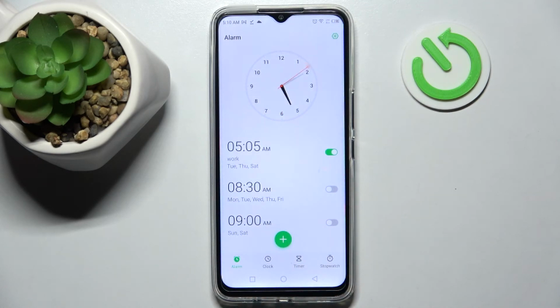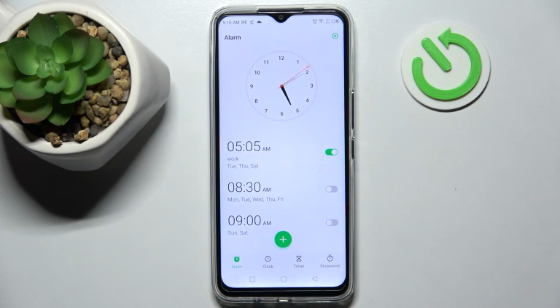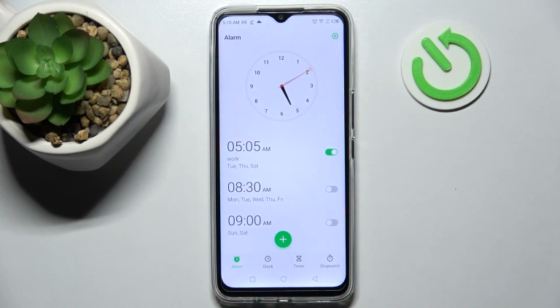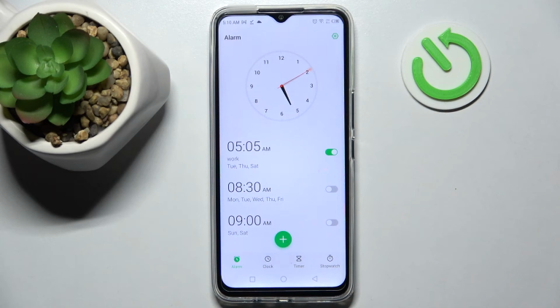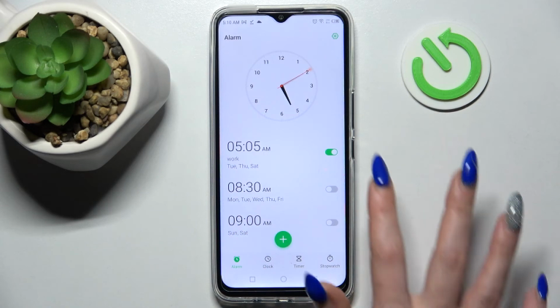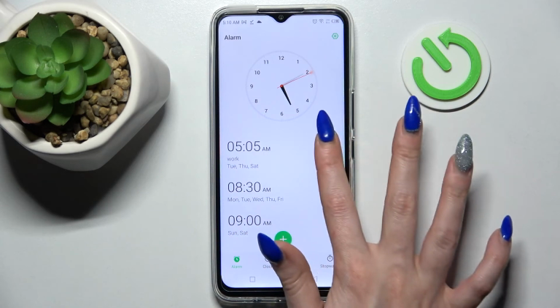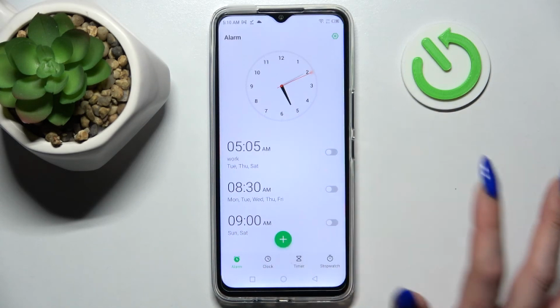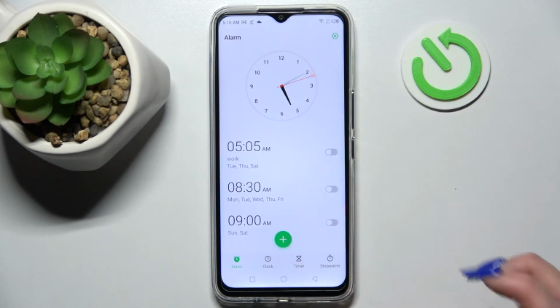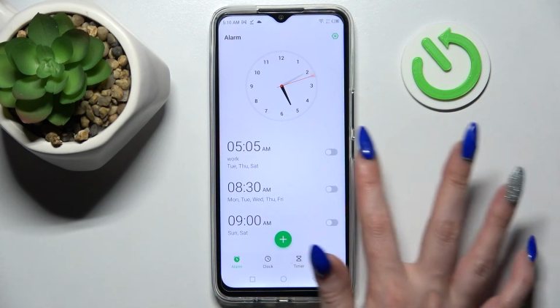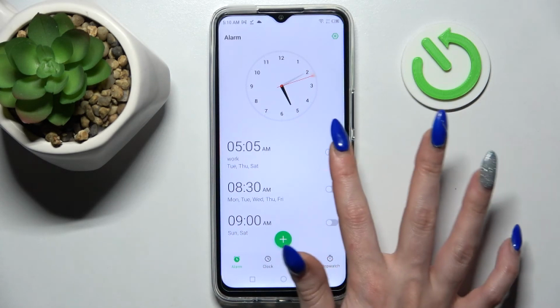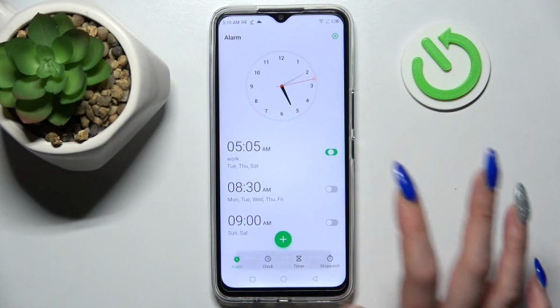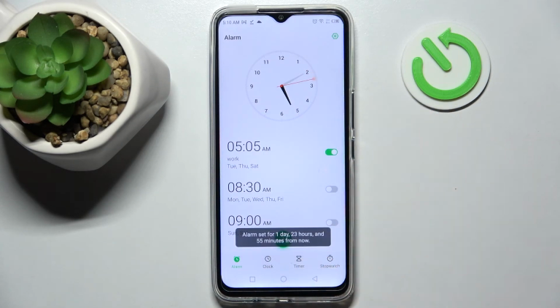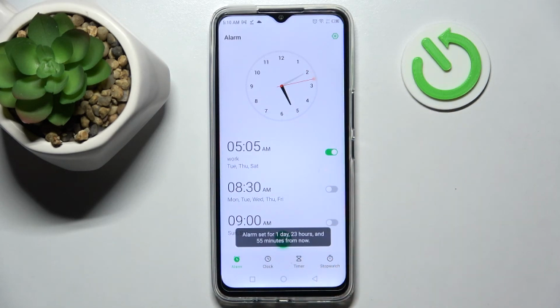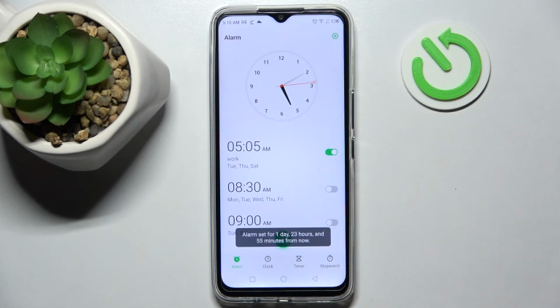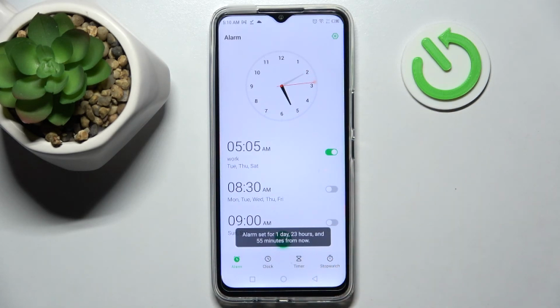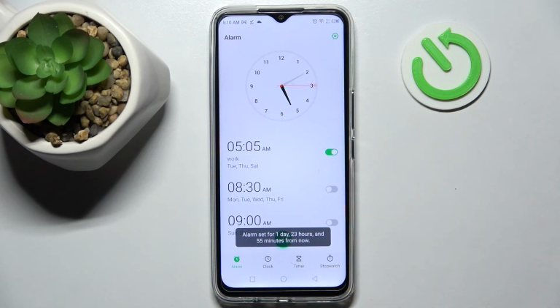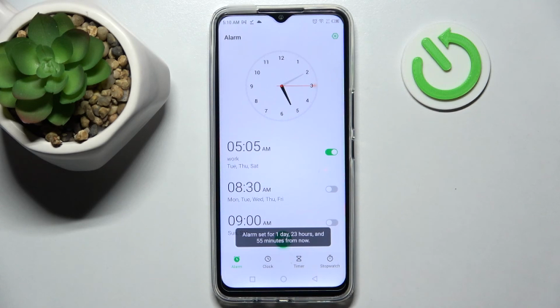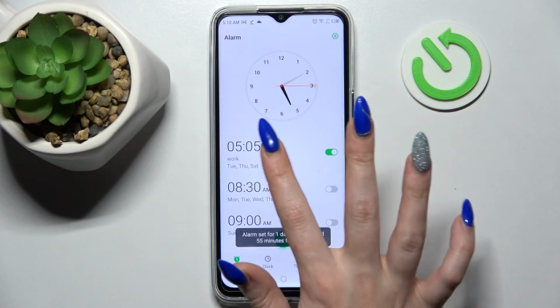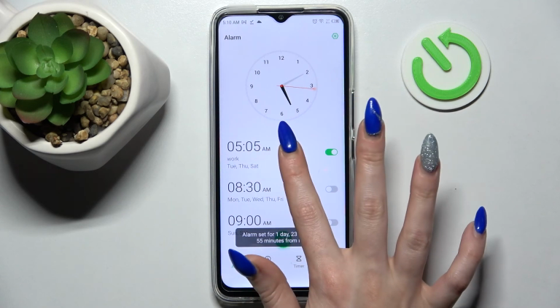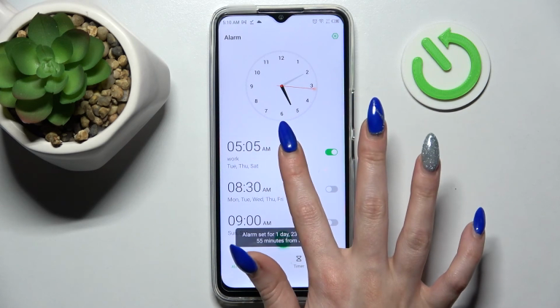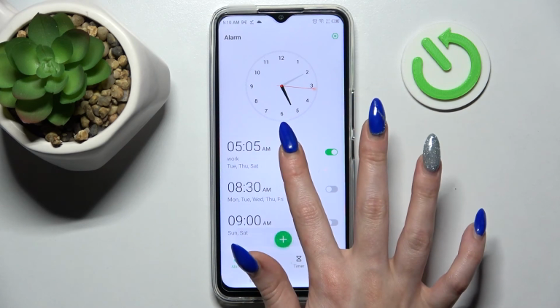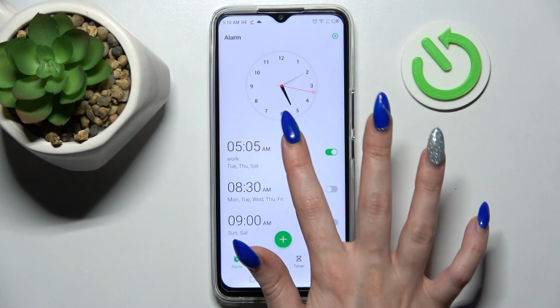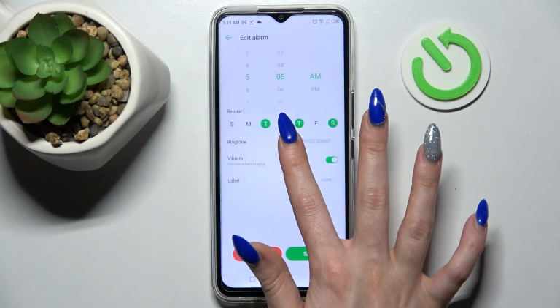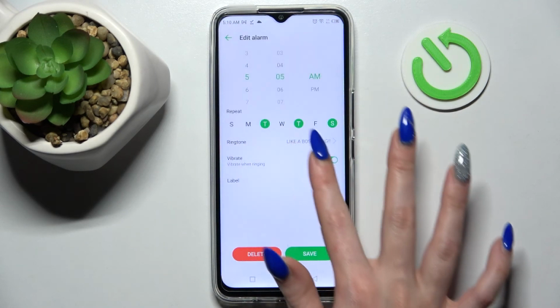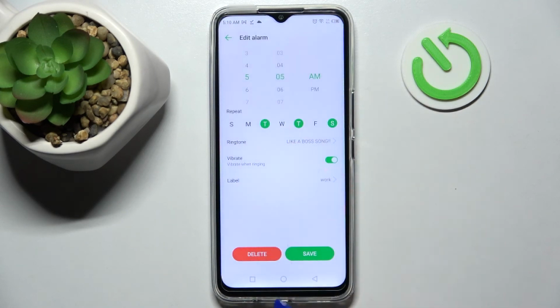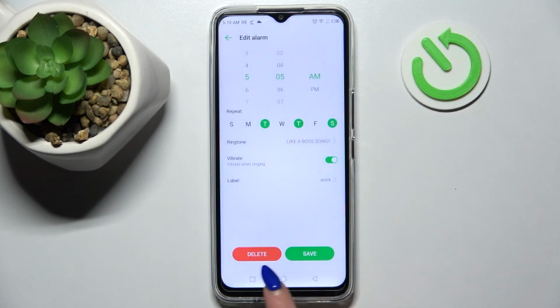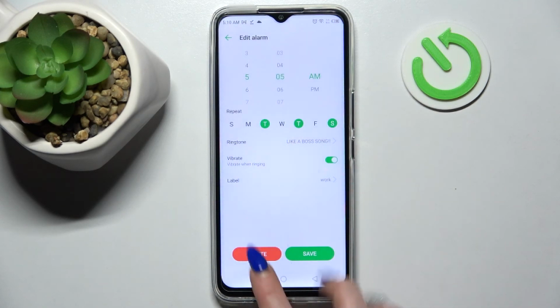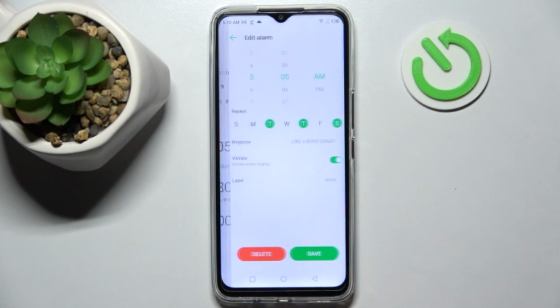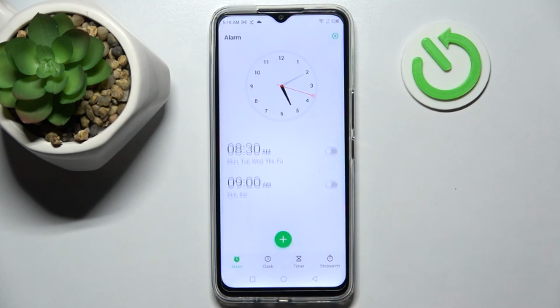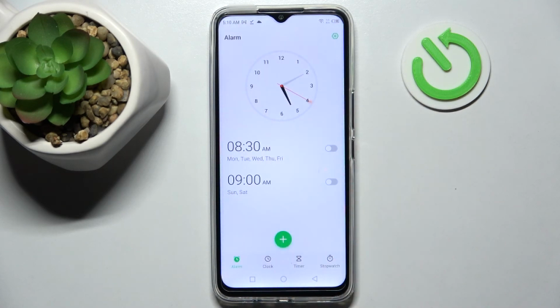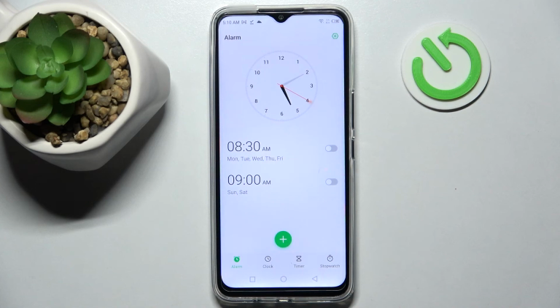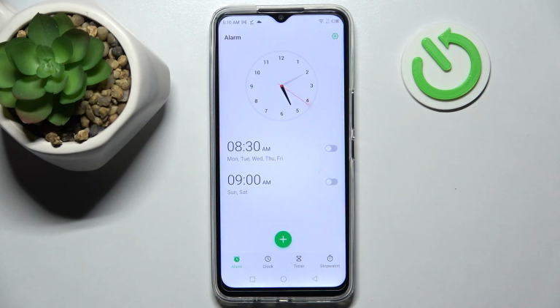You can switch it off completely by tapping on the switcher next to it and turn it back on the same way. You can also get rid of it by holding it, choosing delete, and now it's gone.